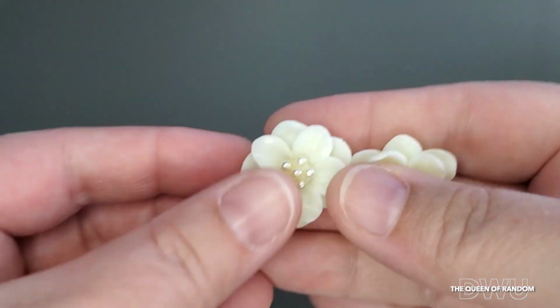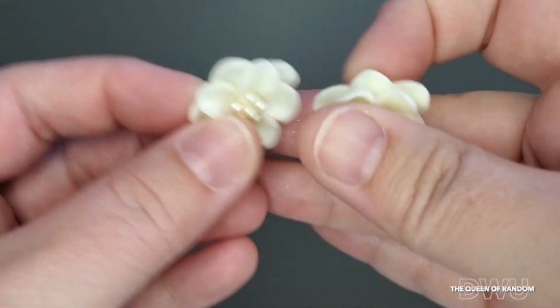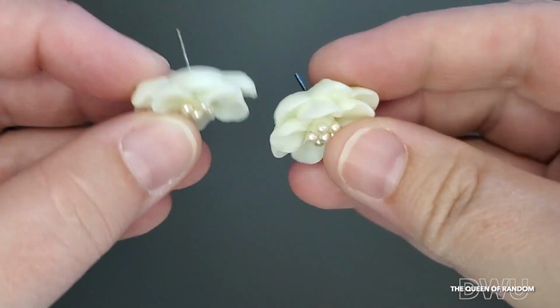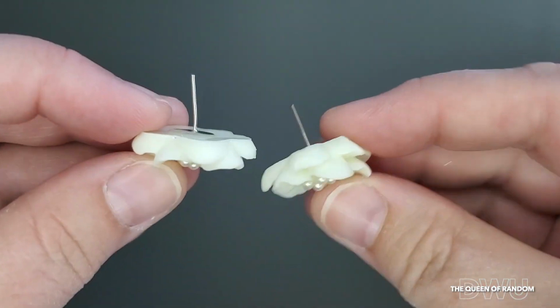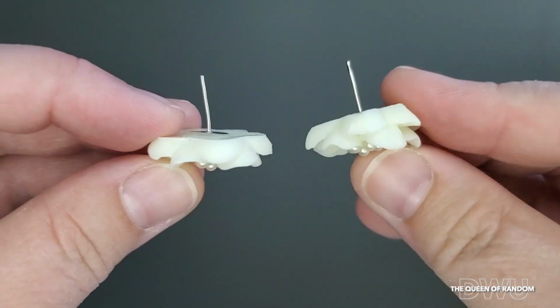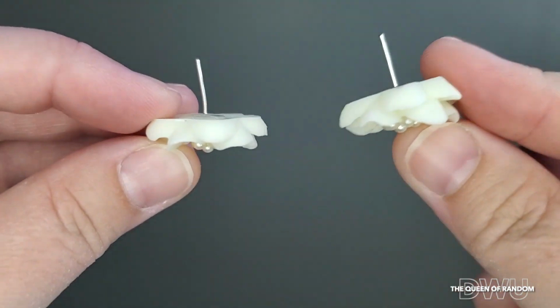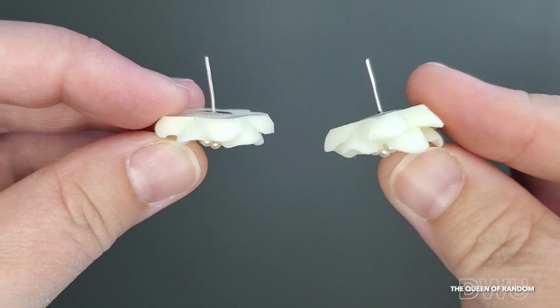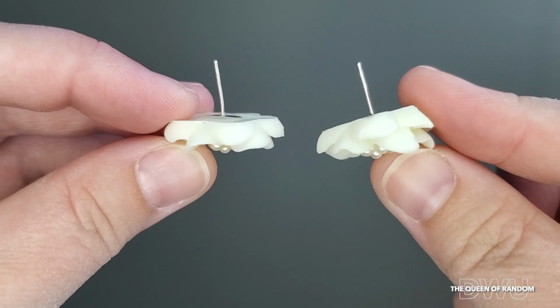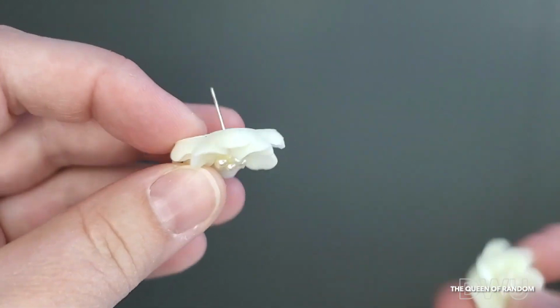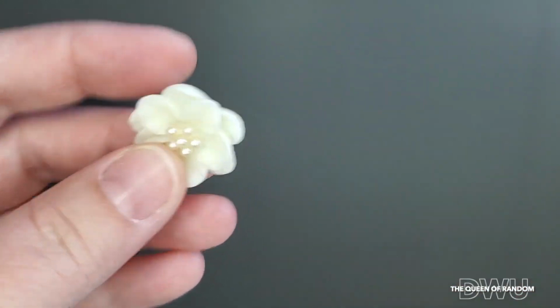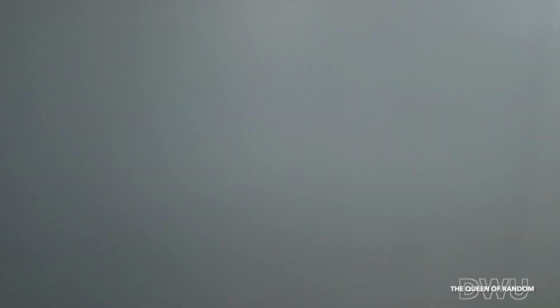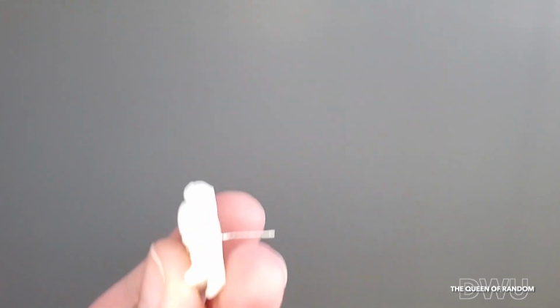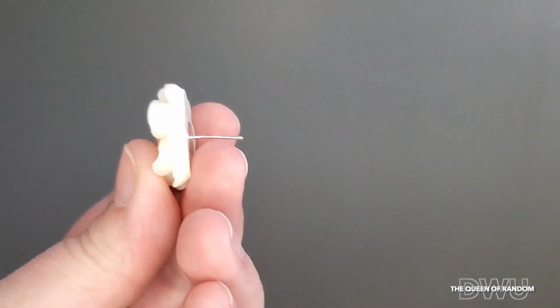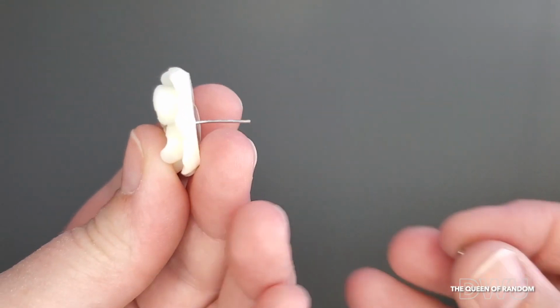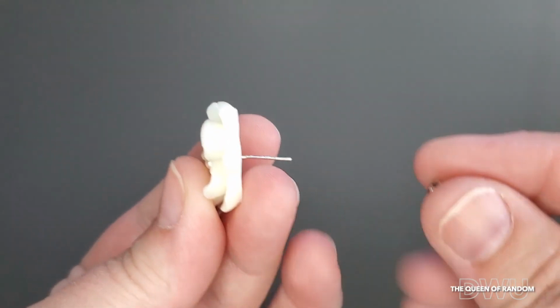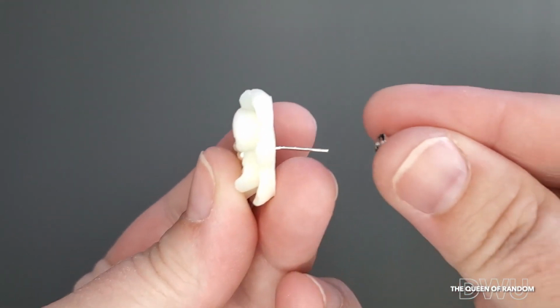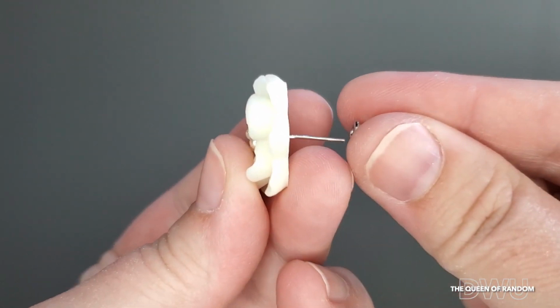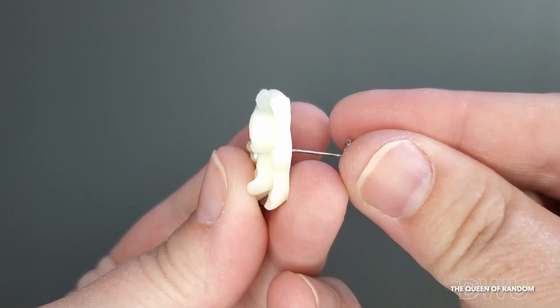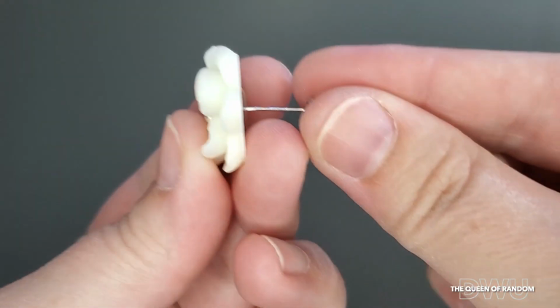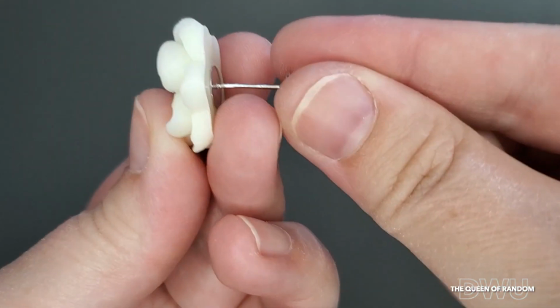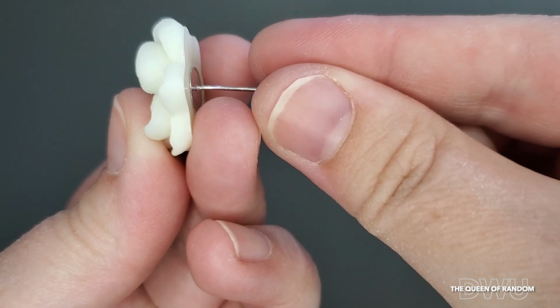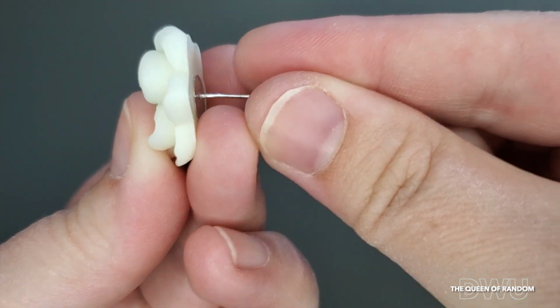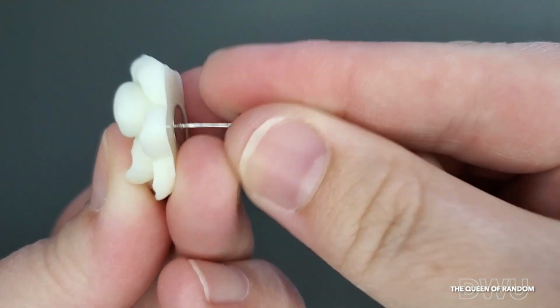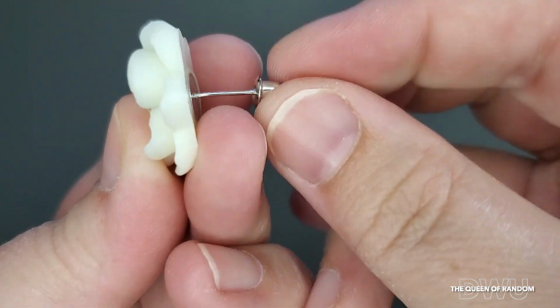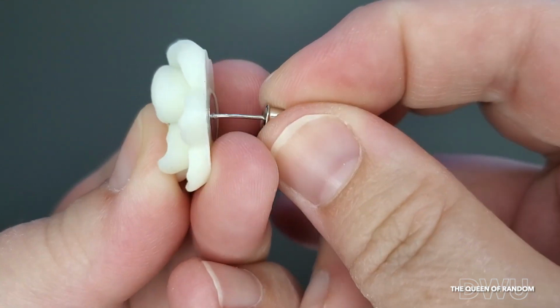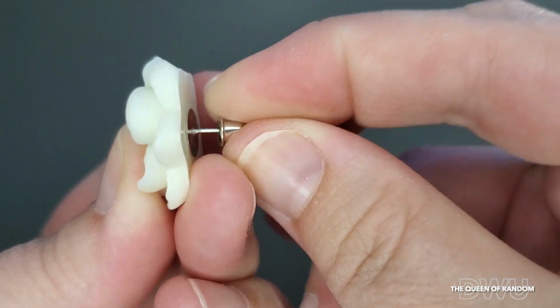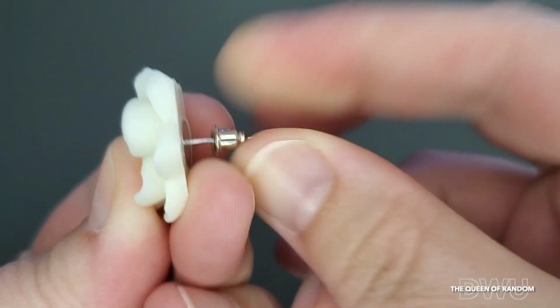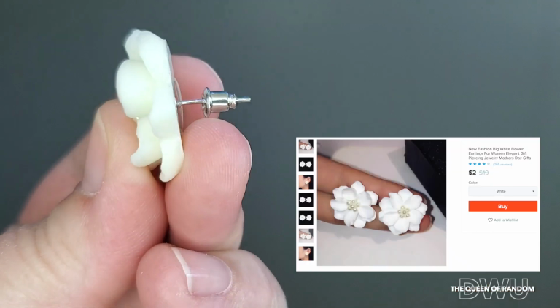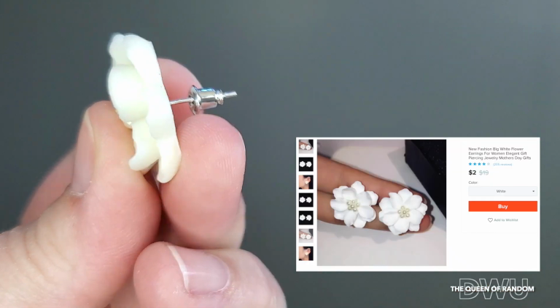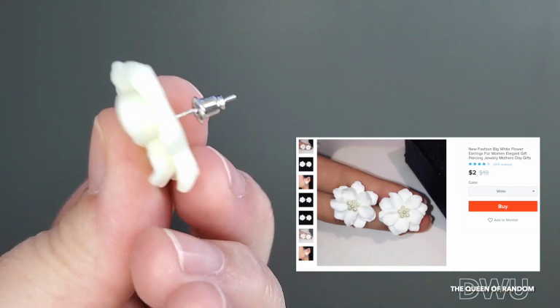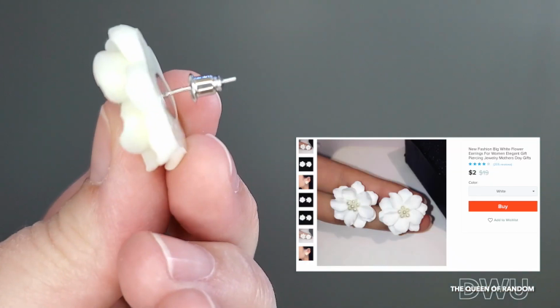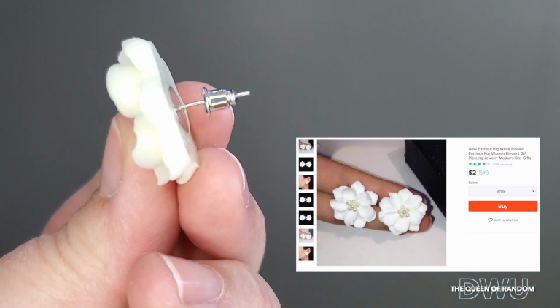It looks like from the shipping, one of the stems kind of bent, but that's okay — just bend it back into place. I didn't pay a lot for these earrings. They were $2 and the shipping was $2.